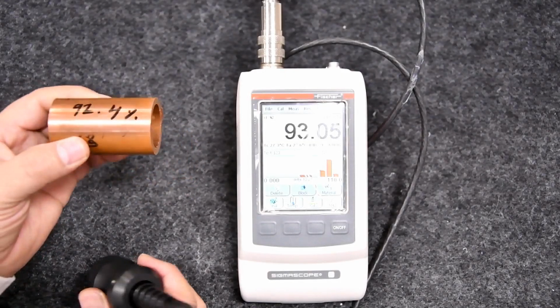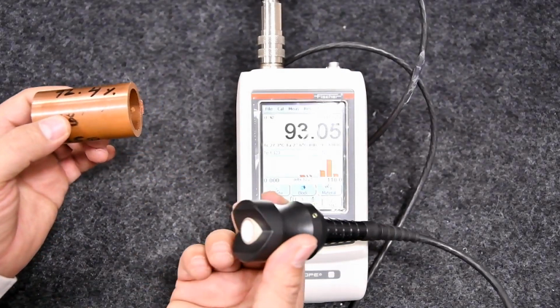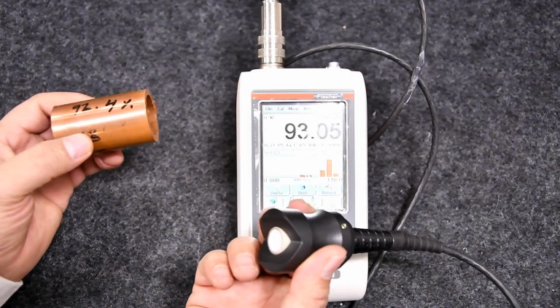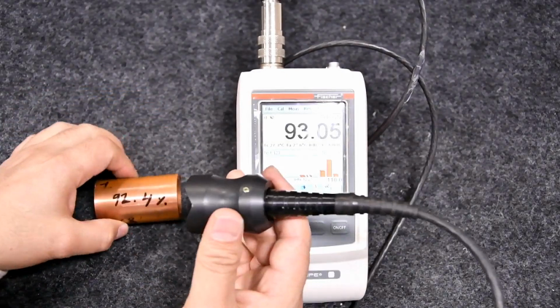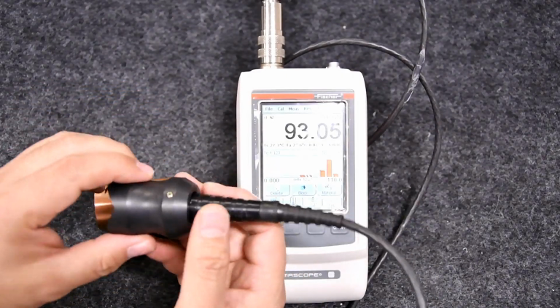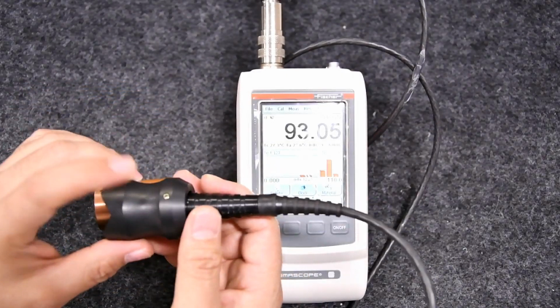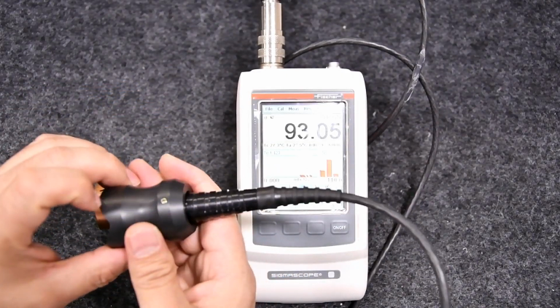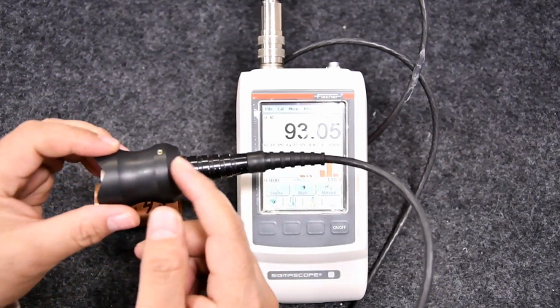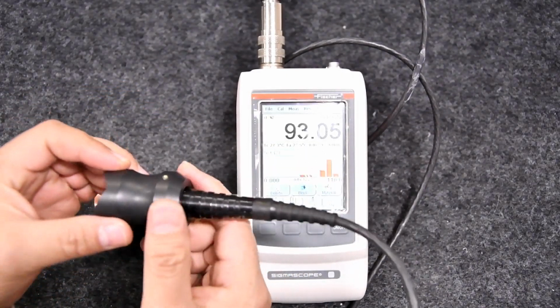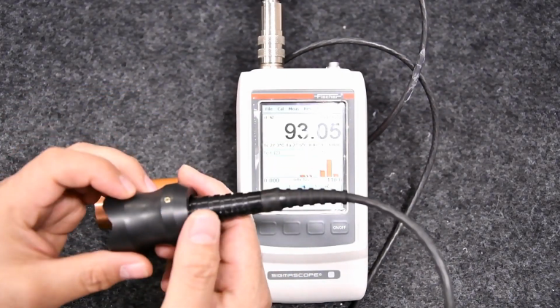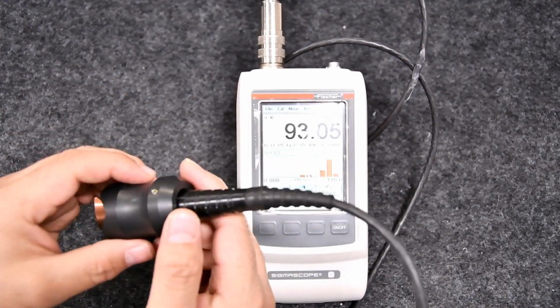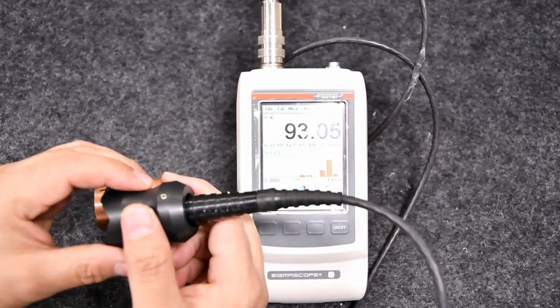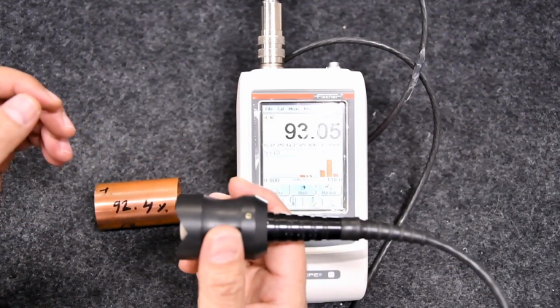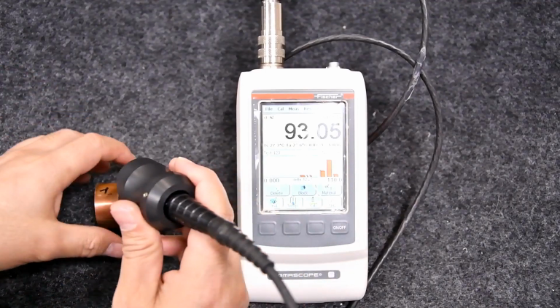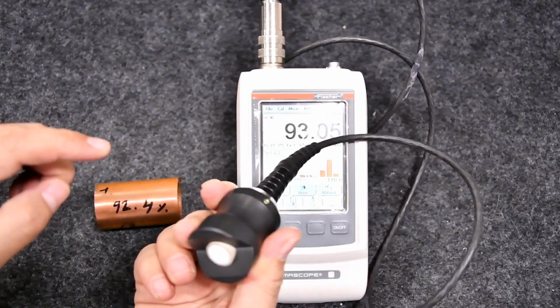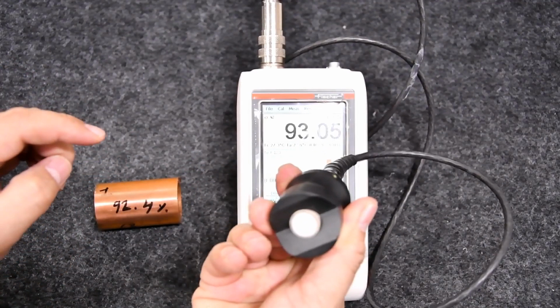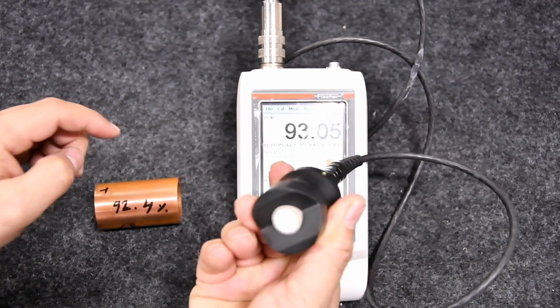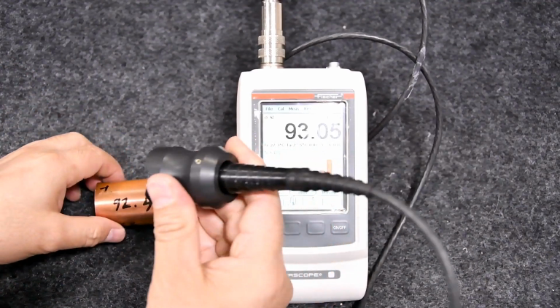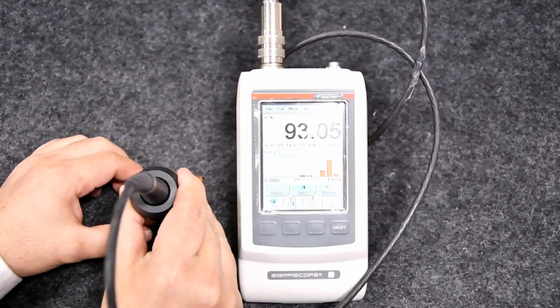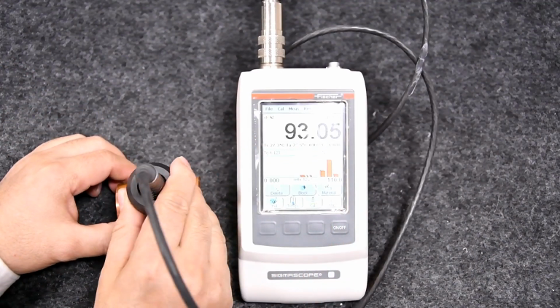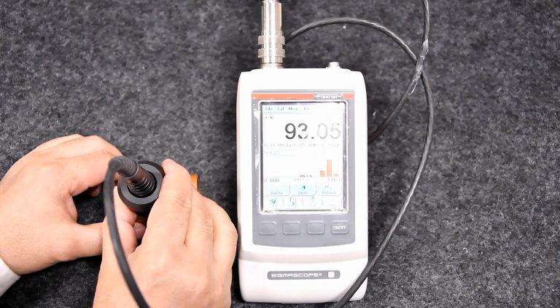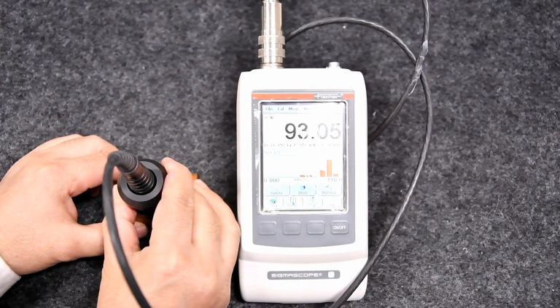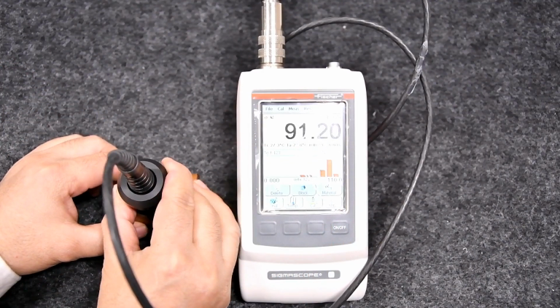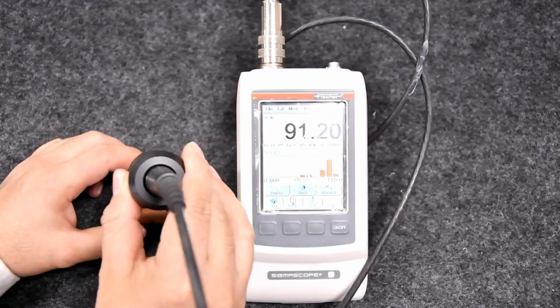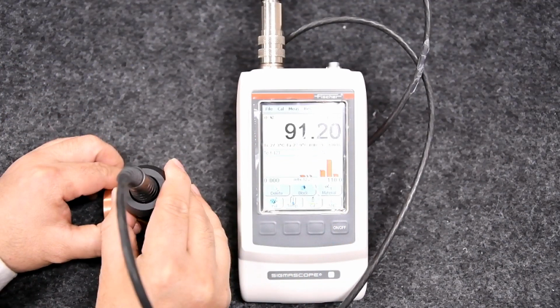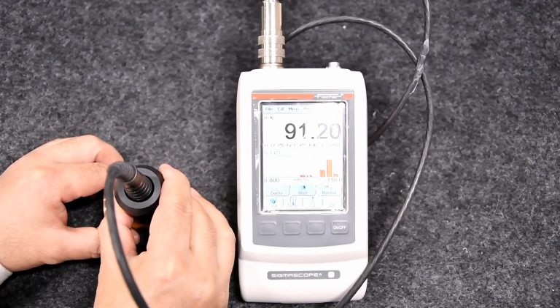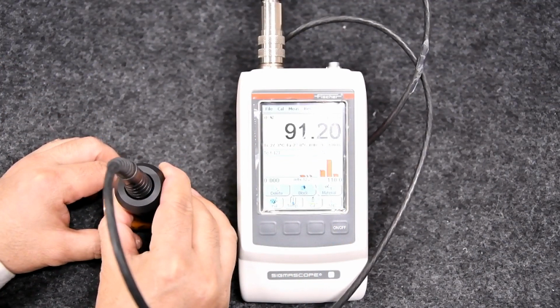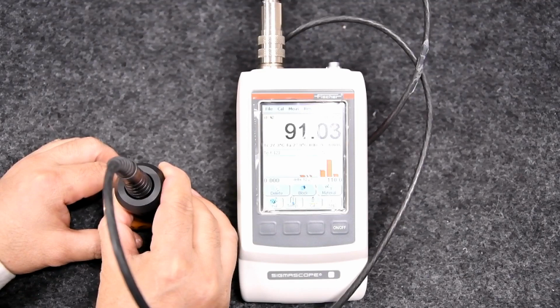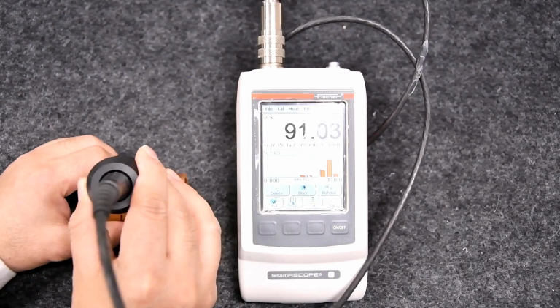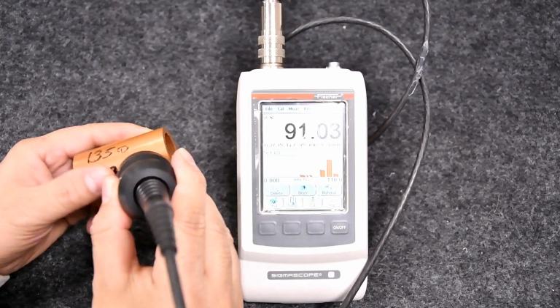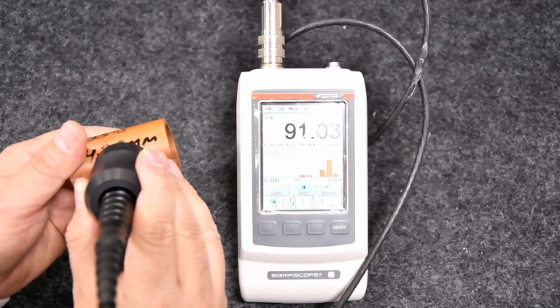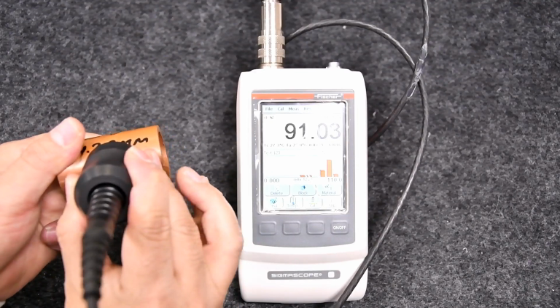For a curved sample, we can attach a probe adapter with the FS40 probe. This adapter will help in compensating for curvature and hence give exact results for the sample.